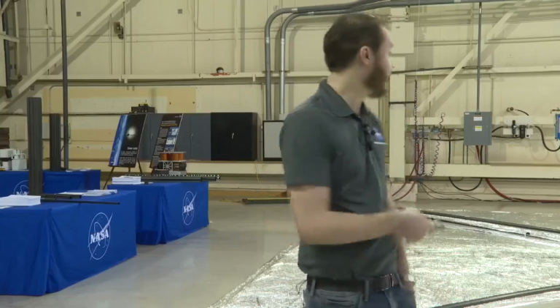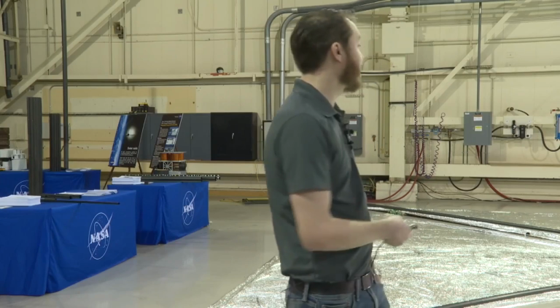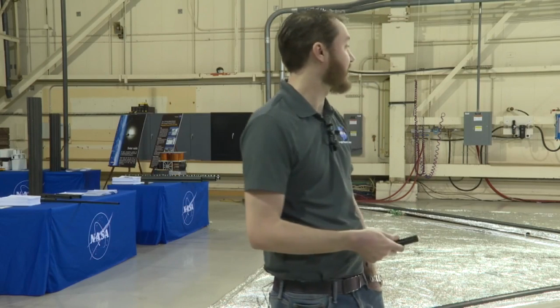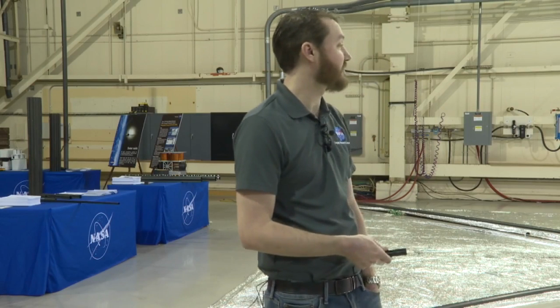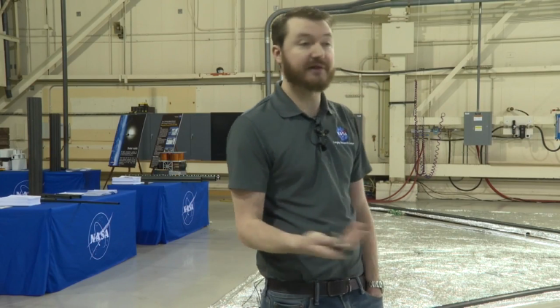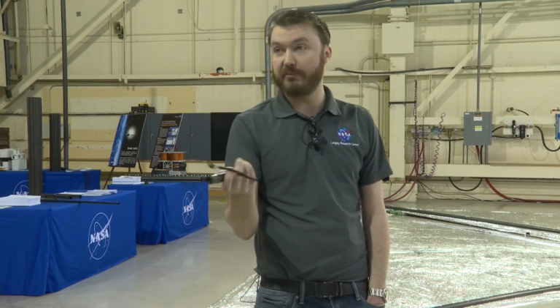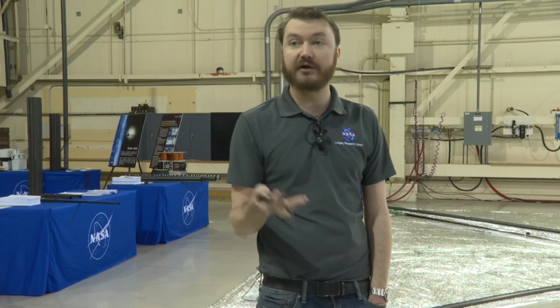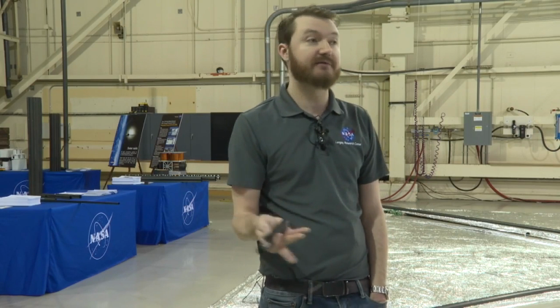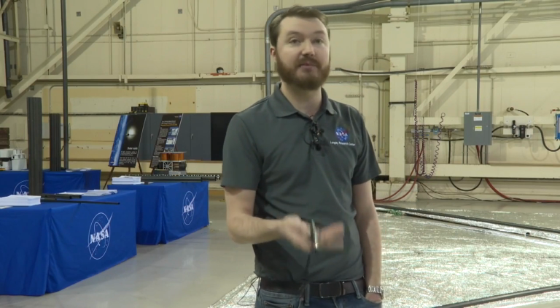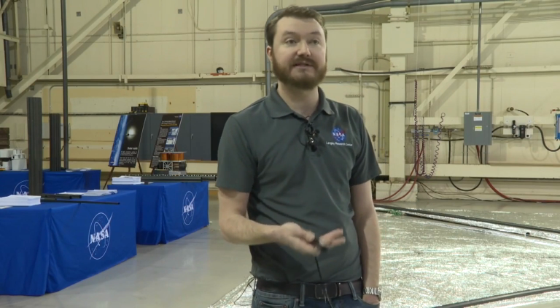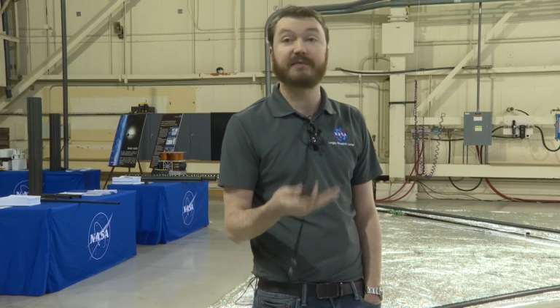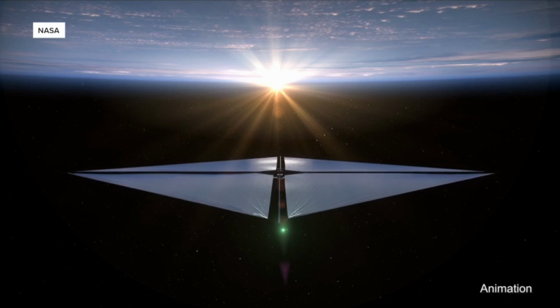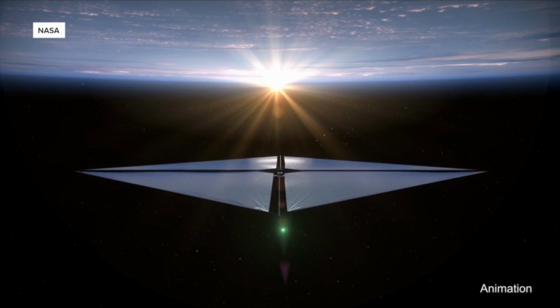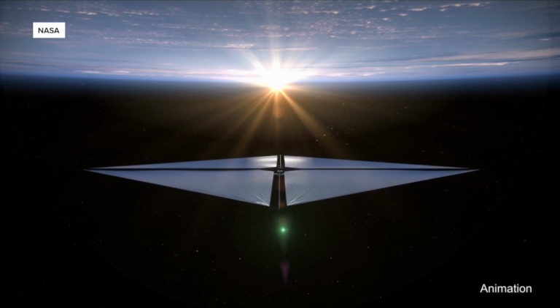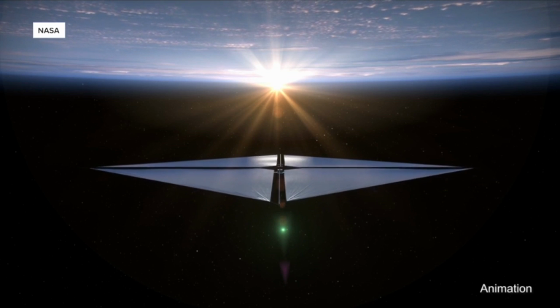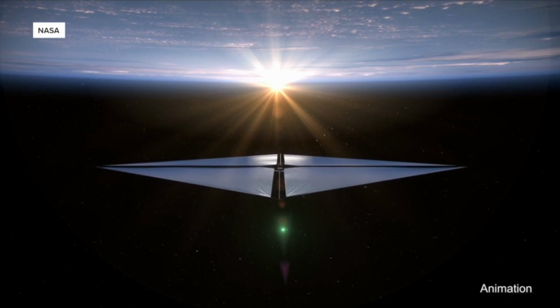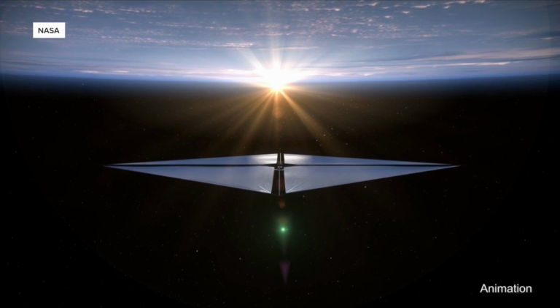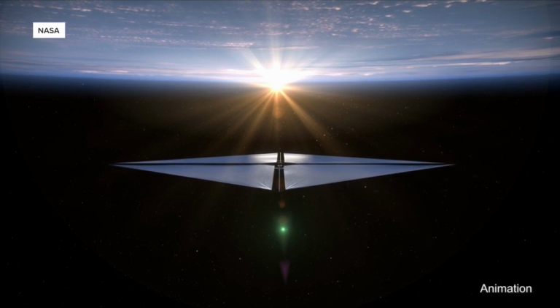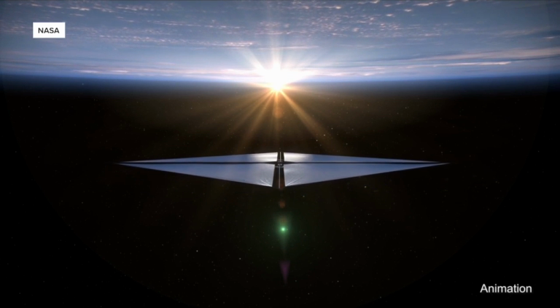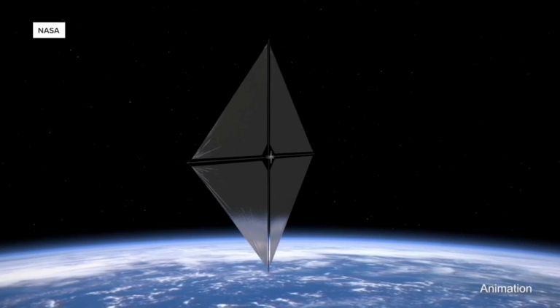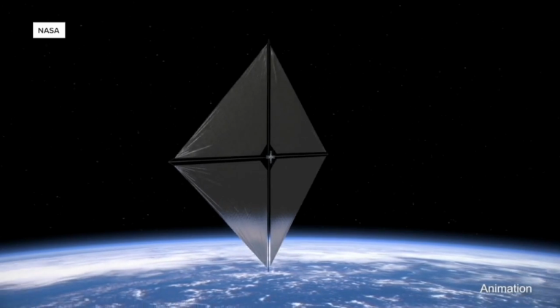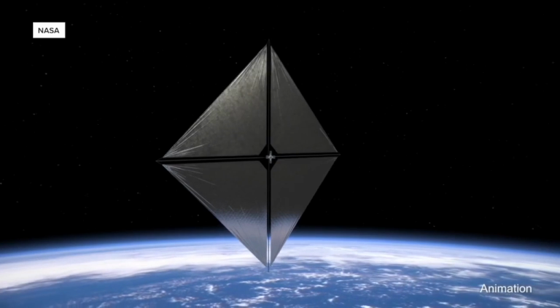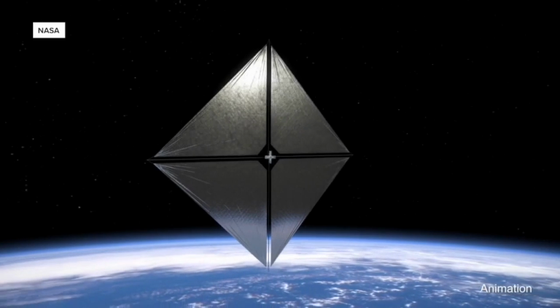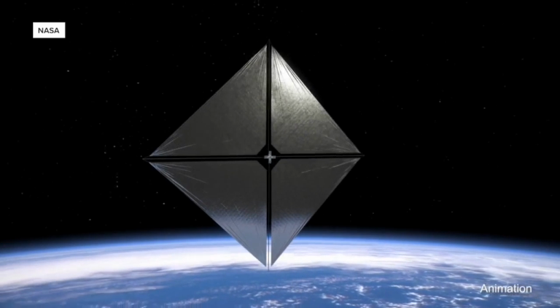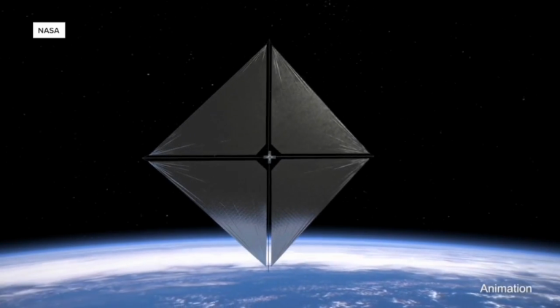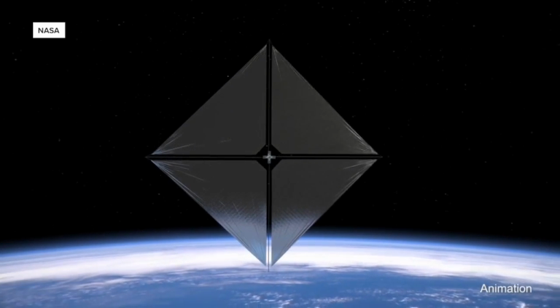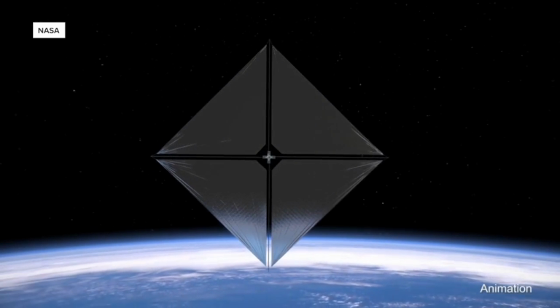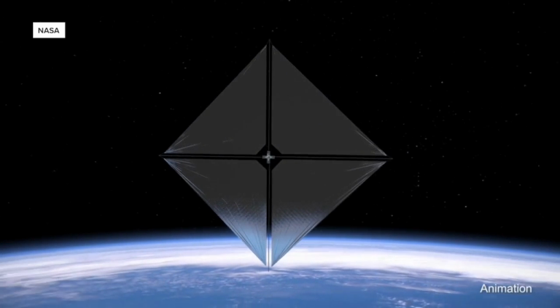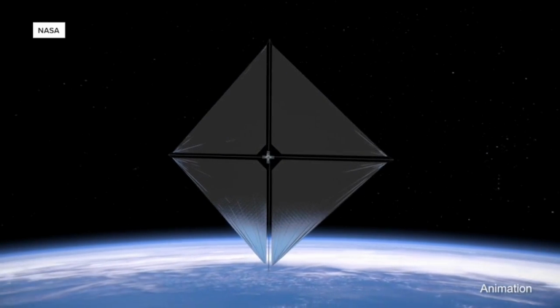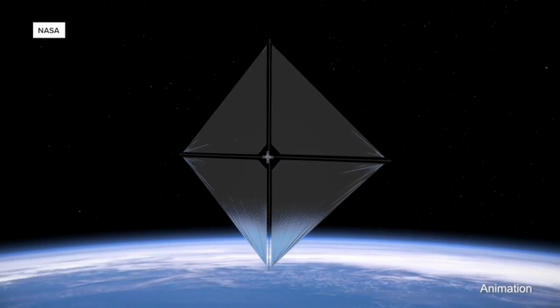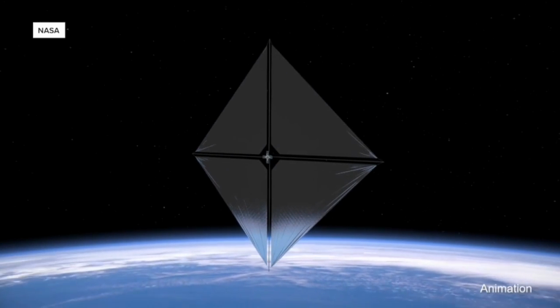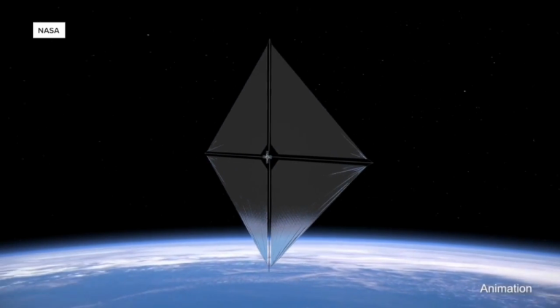You could use this to carry a science instrument. Scientists say one of the big problems with sending things to space is how much fuel it takes to even get into orbit. Then if you want to go anywhere, you need even more fuel. But not with this solar sail.